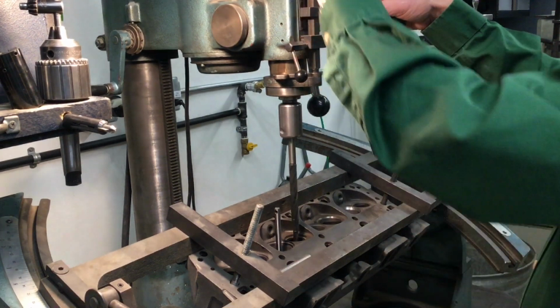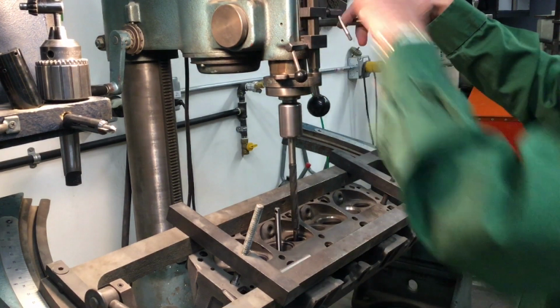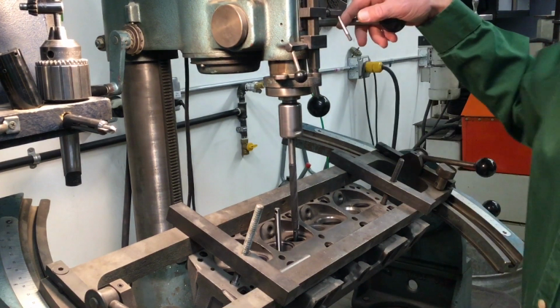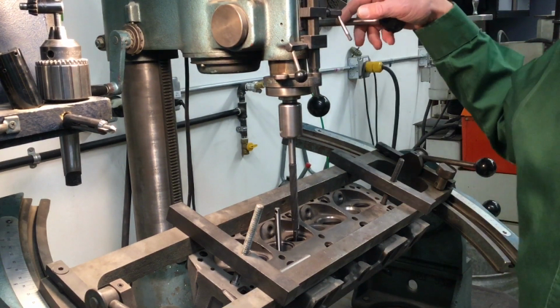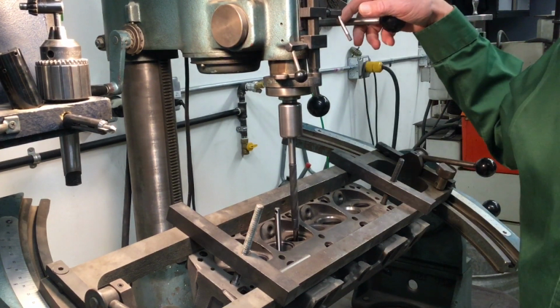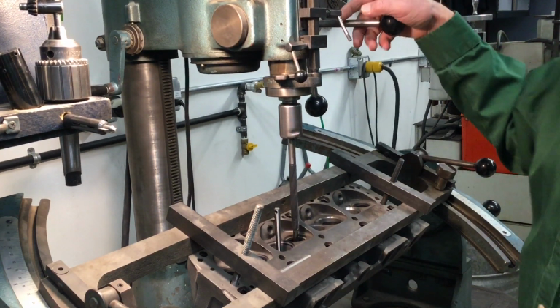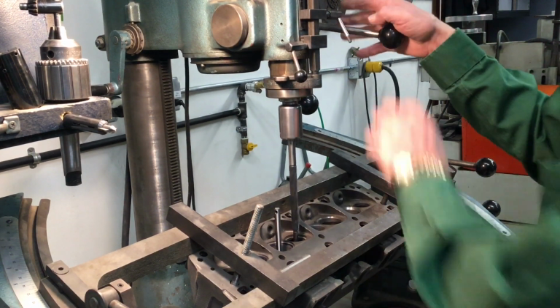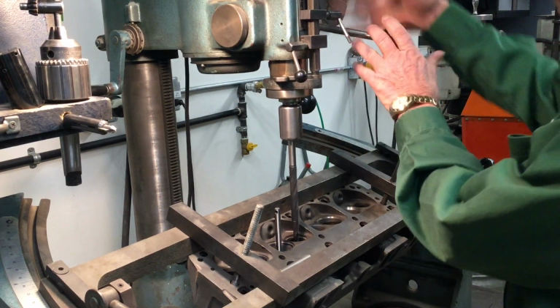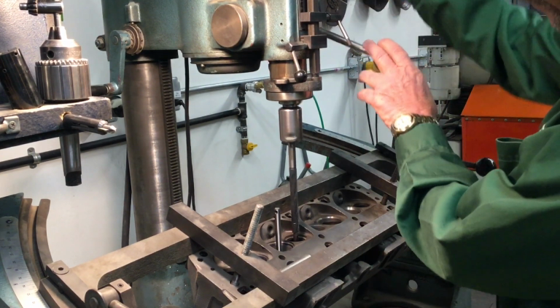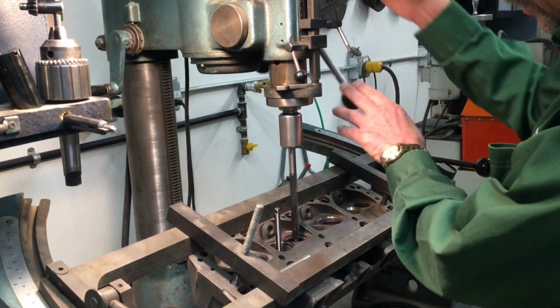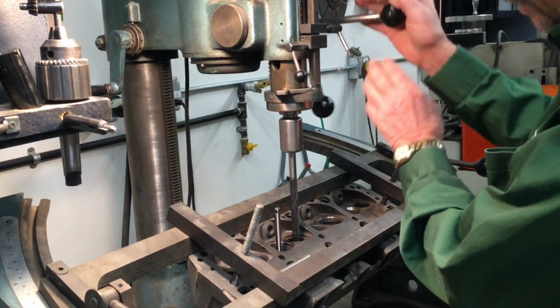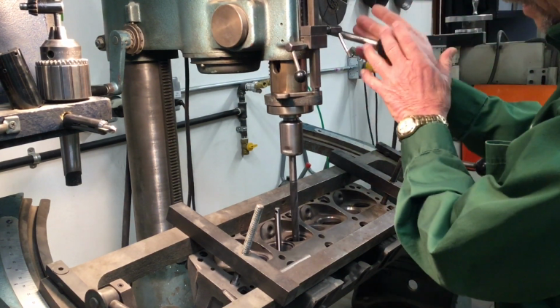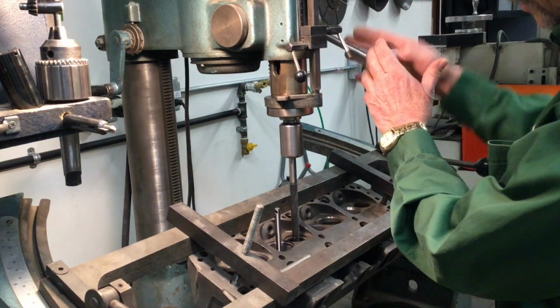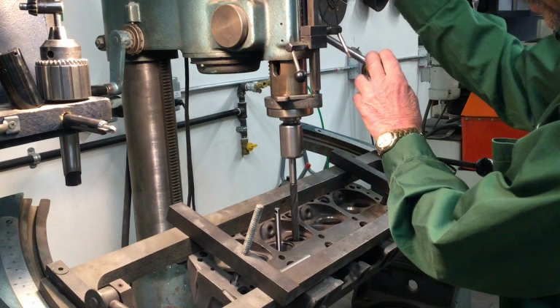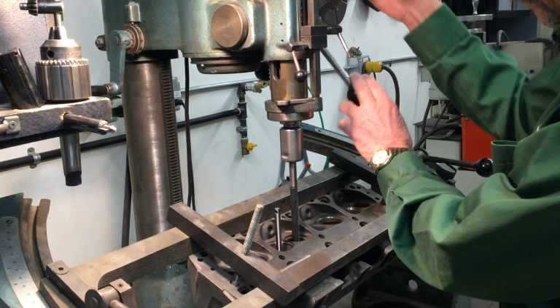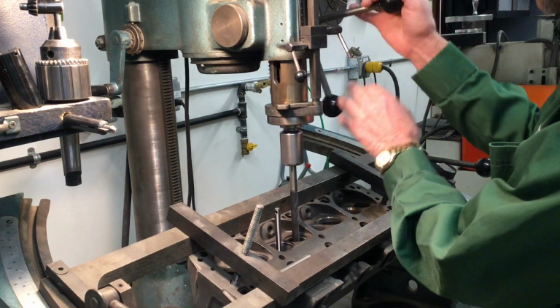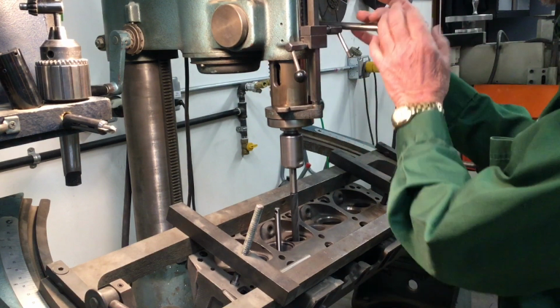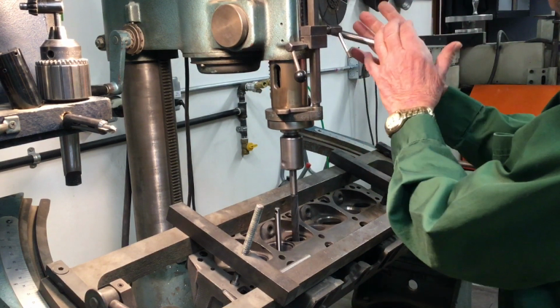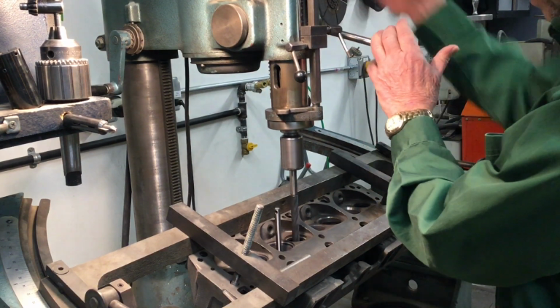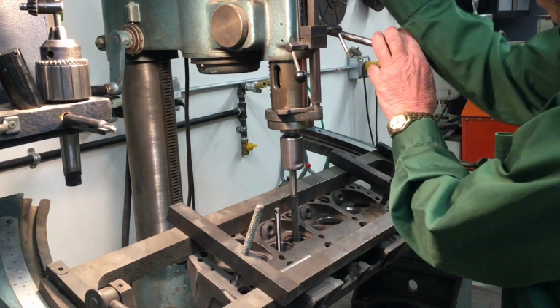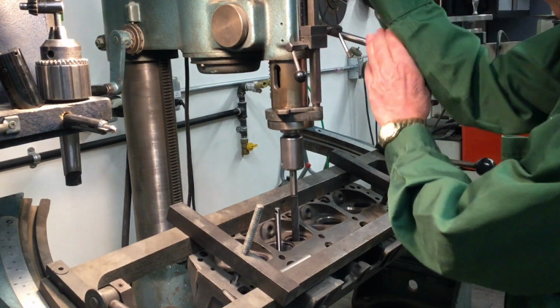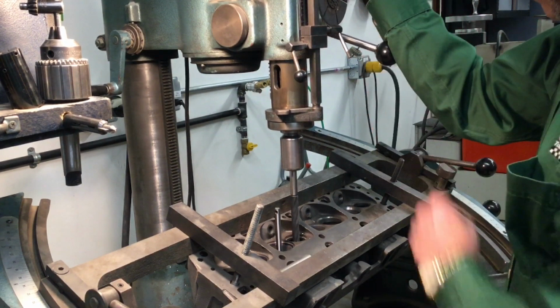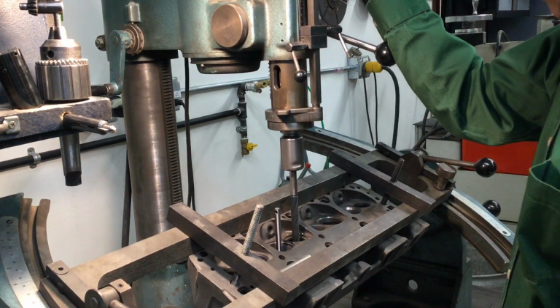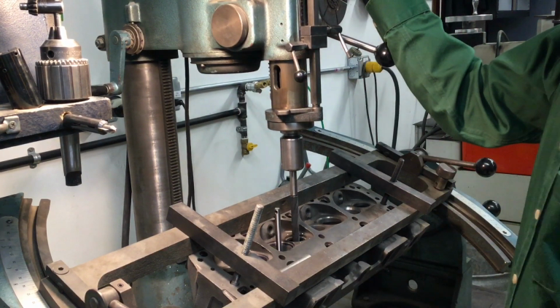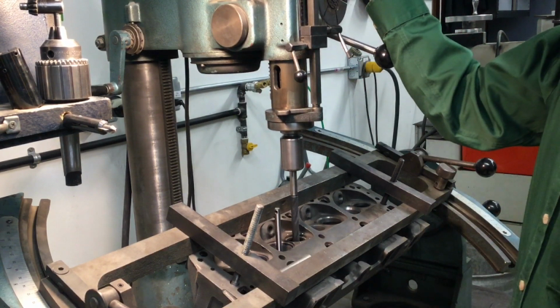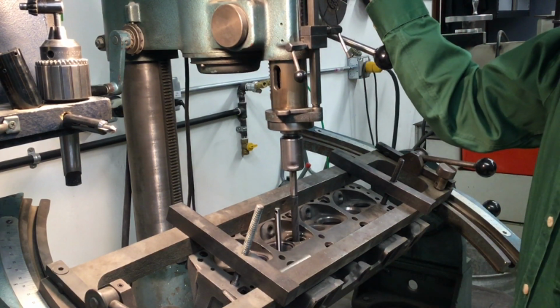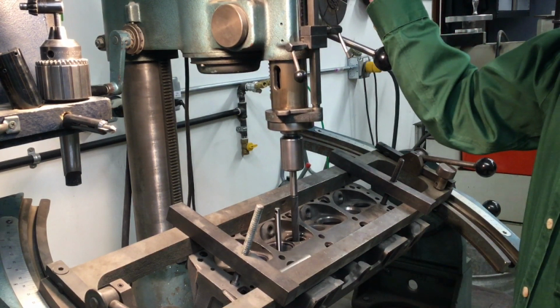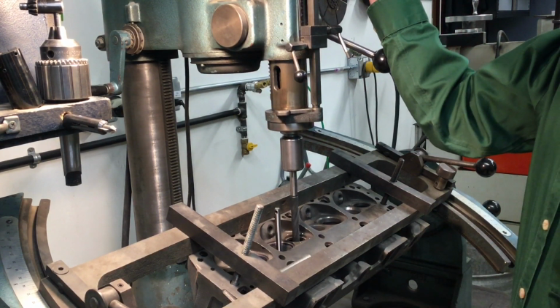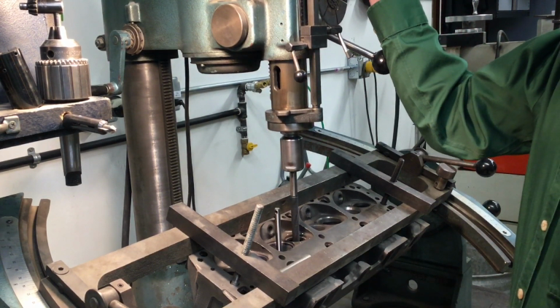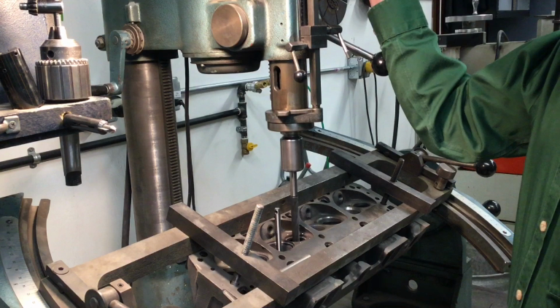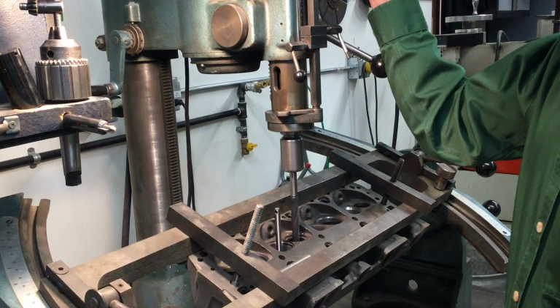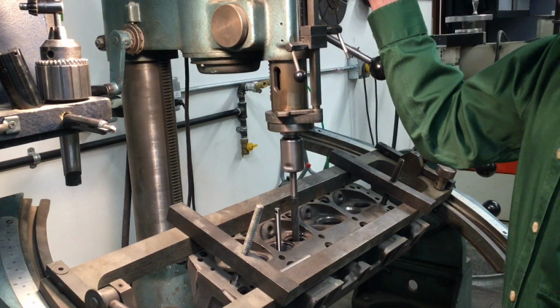We're going to do this dry. Just come down at this point and drill that old guide out.